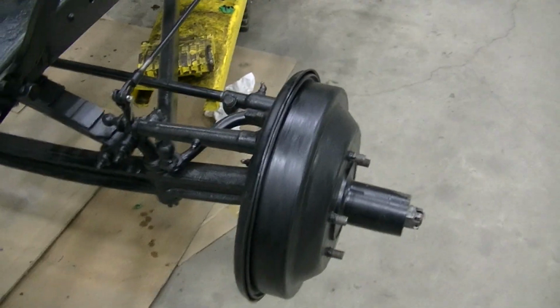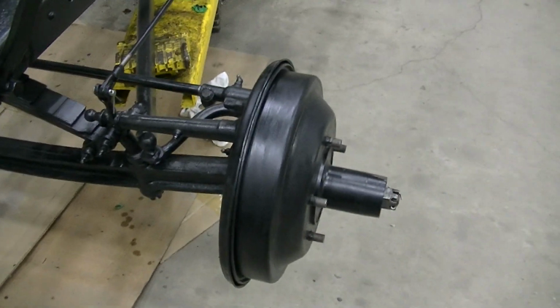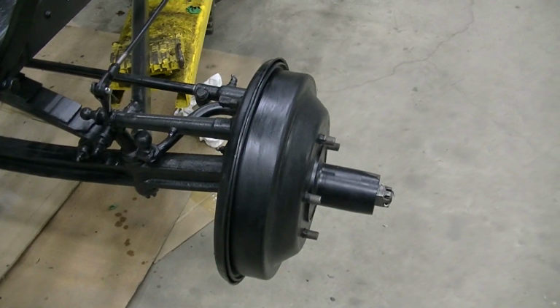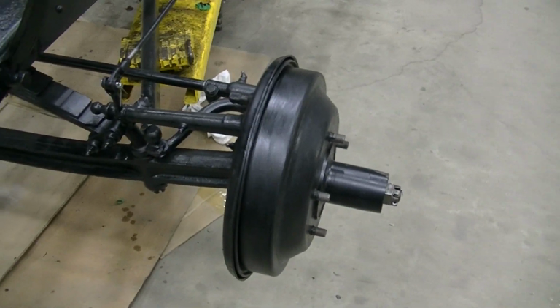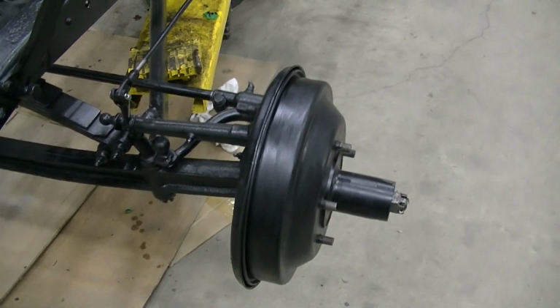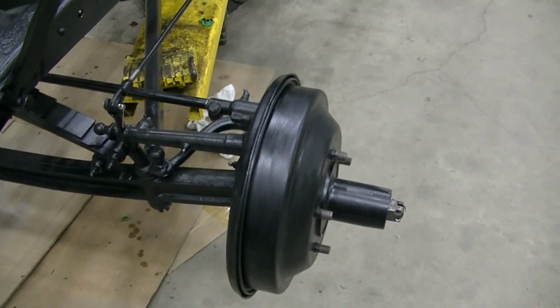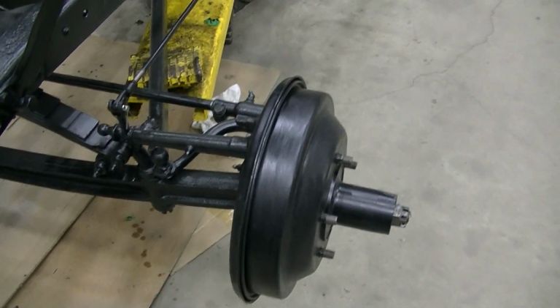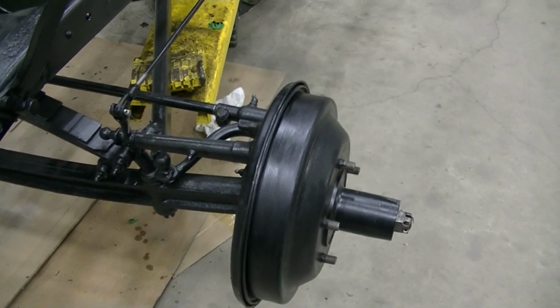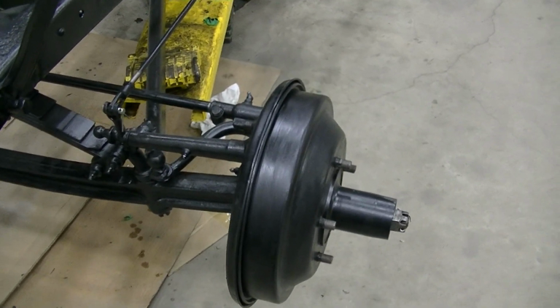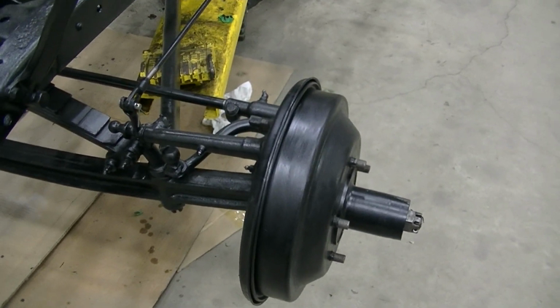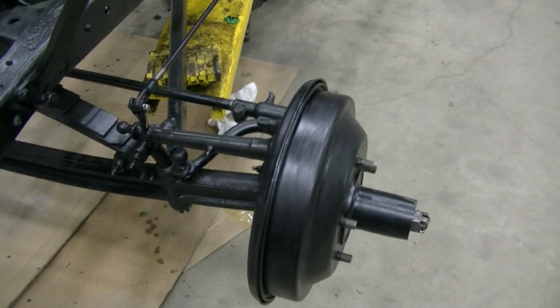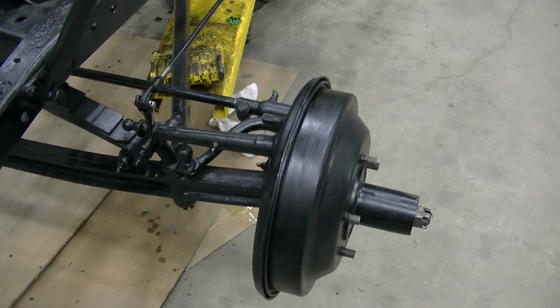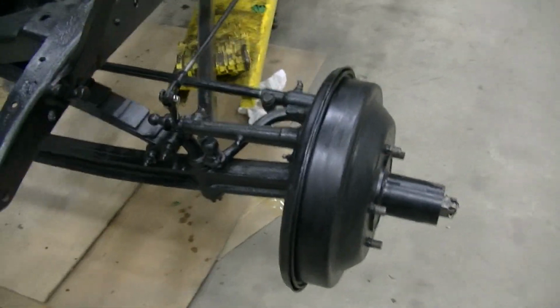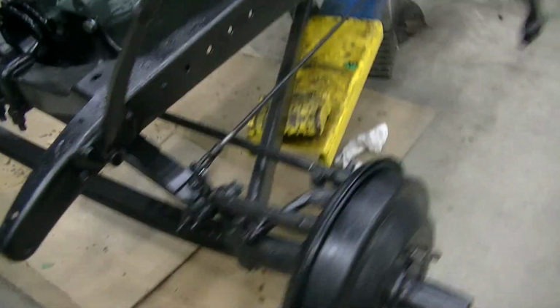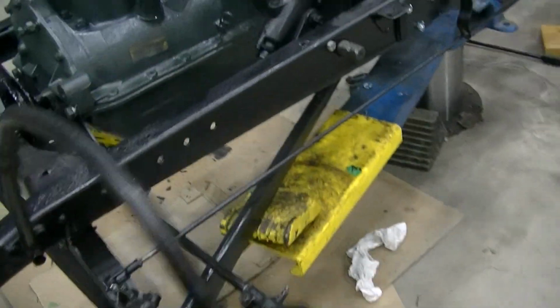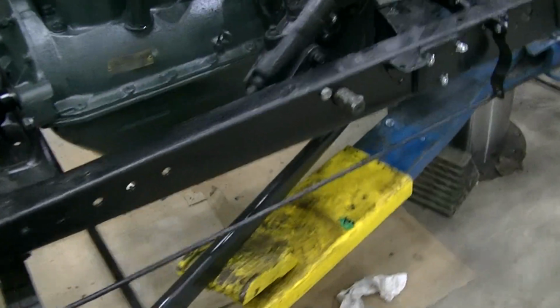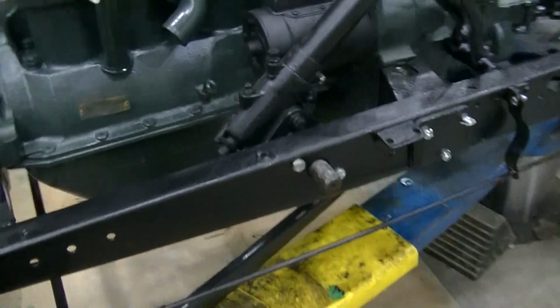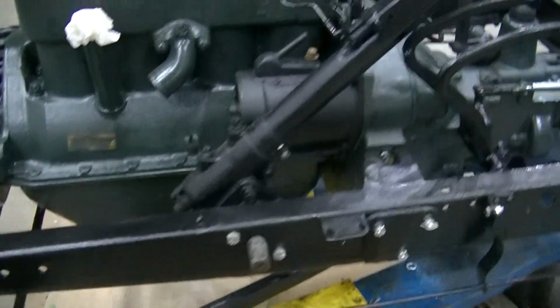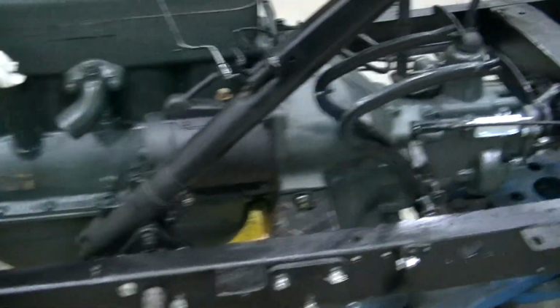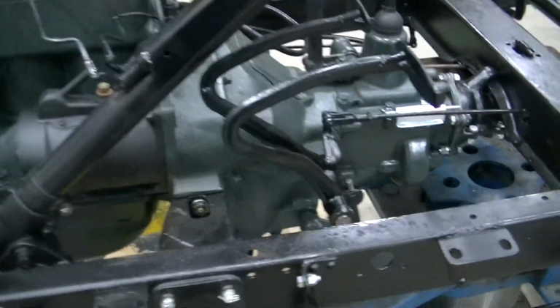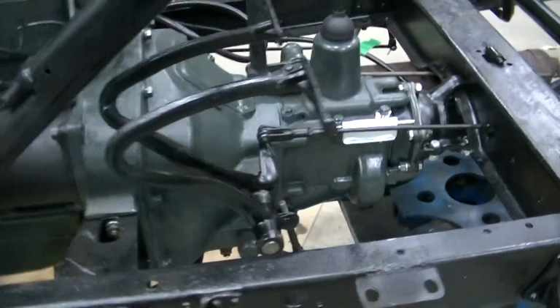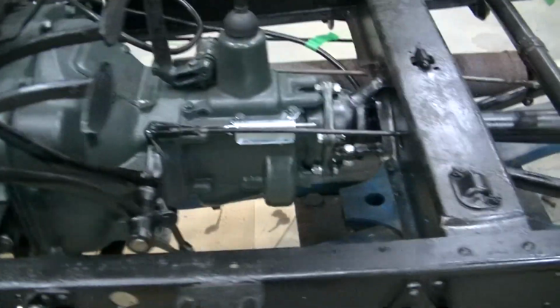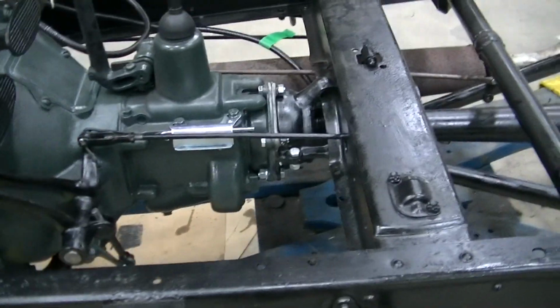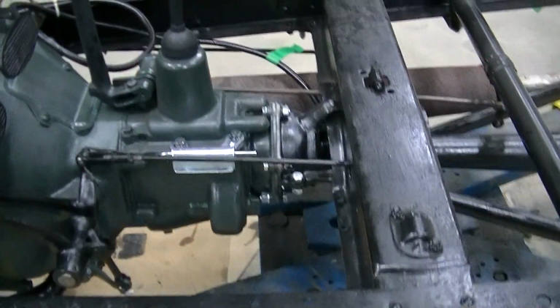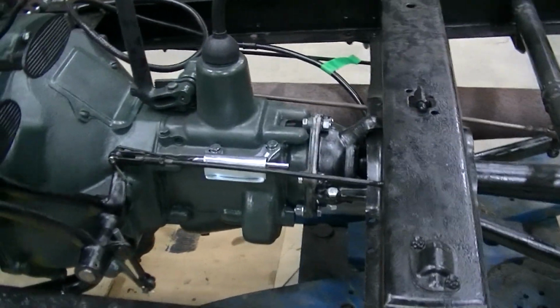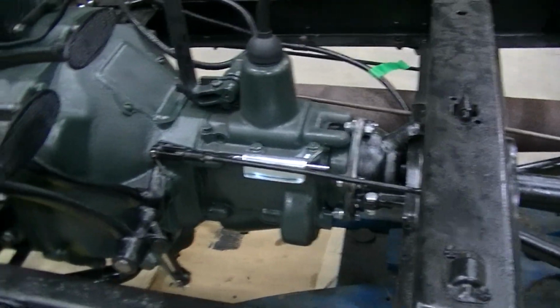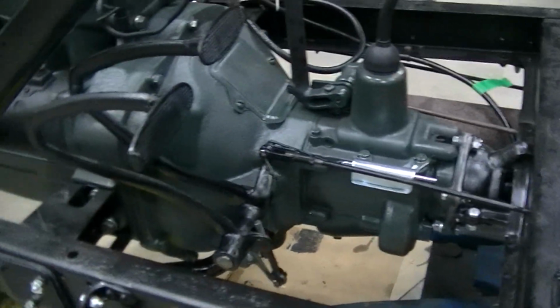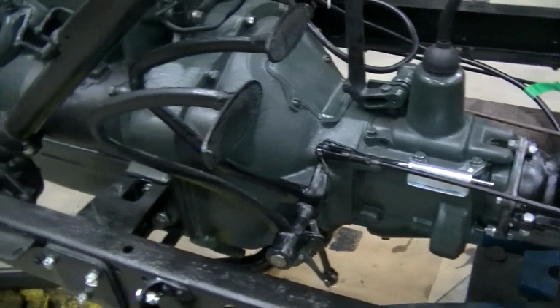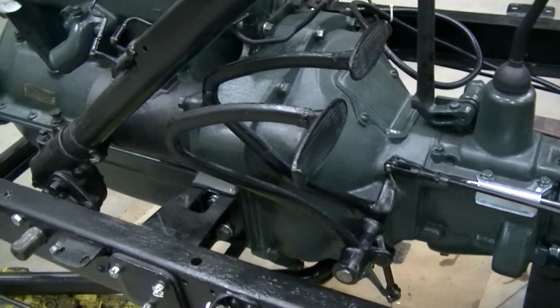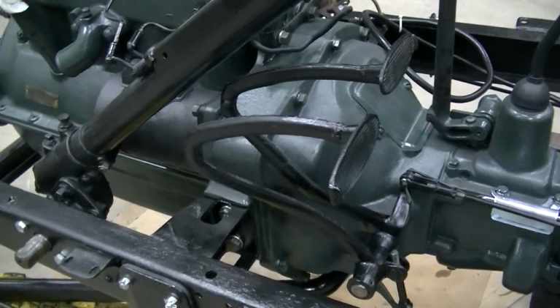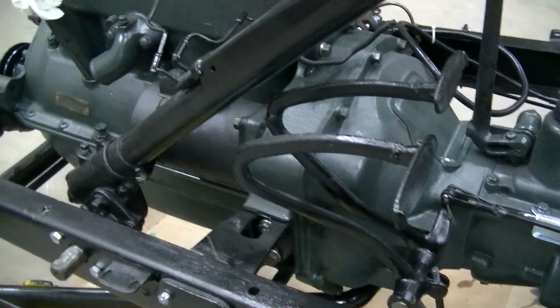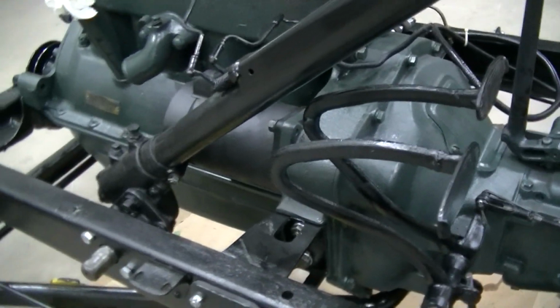The brake drums — we had to change one, it was badly bent. We've got decent shoes in it. New clutch. Everything's coming along good.